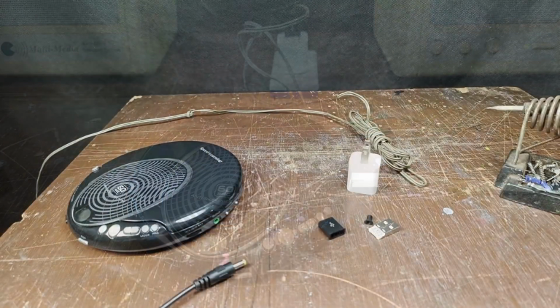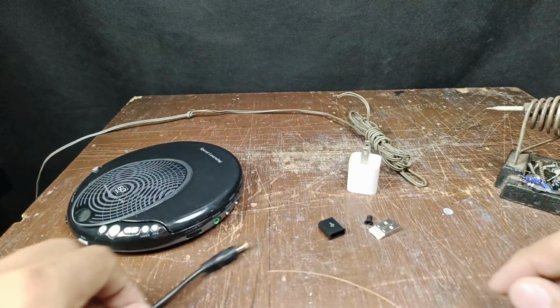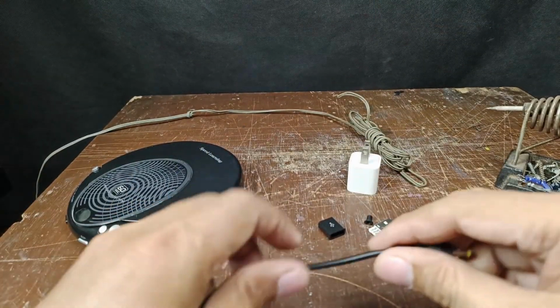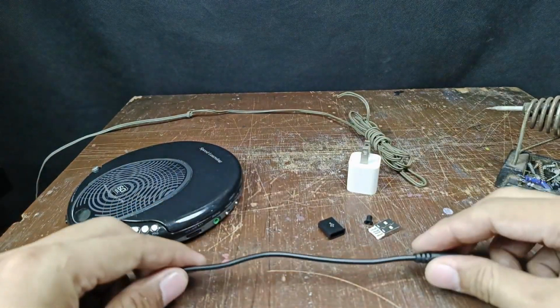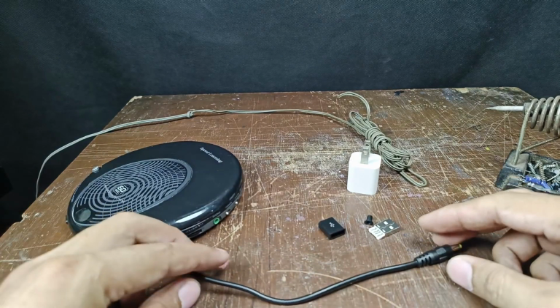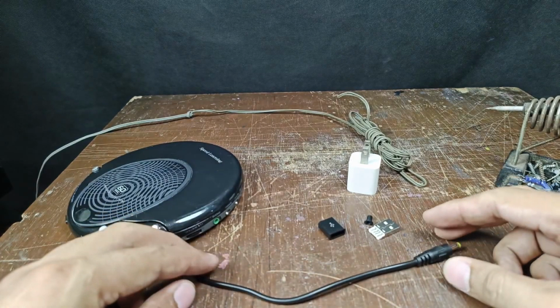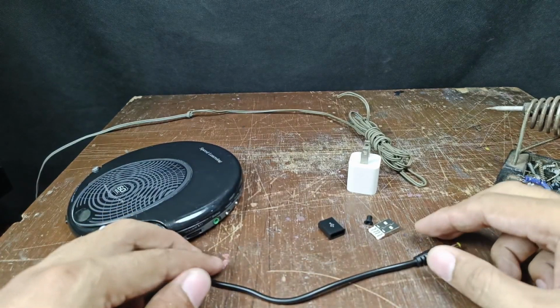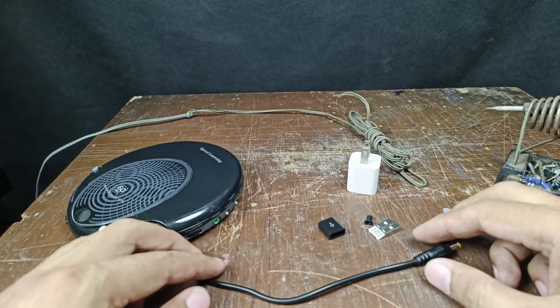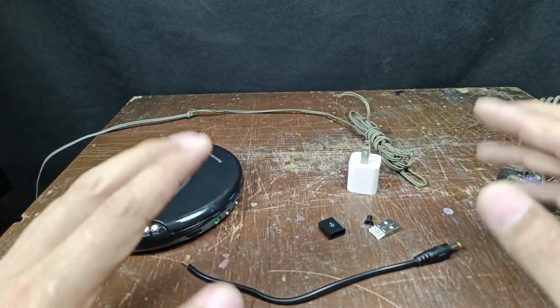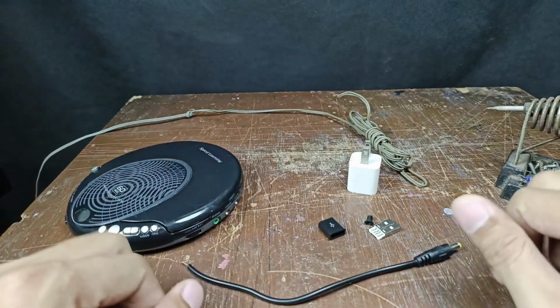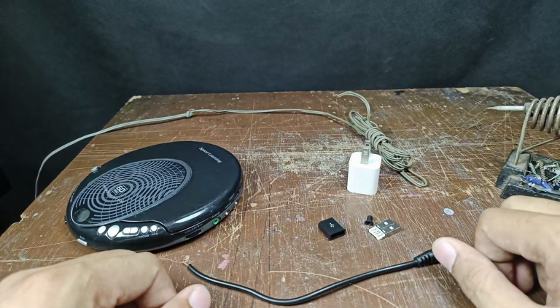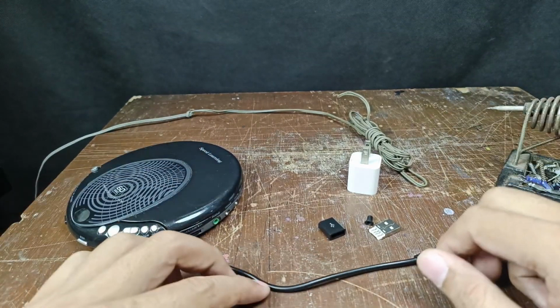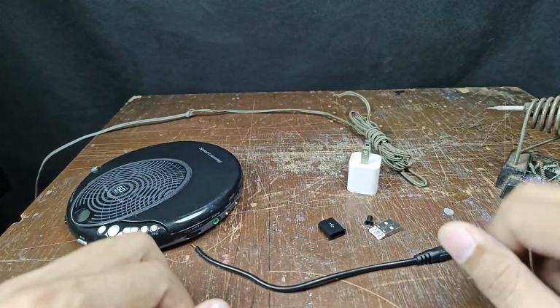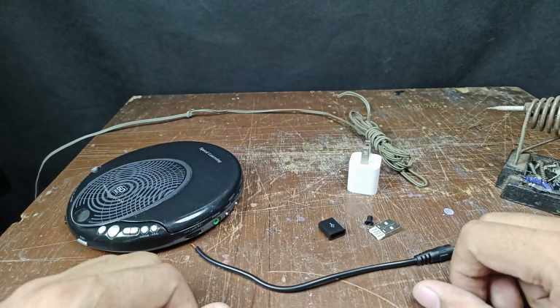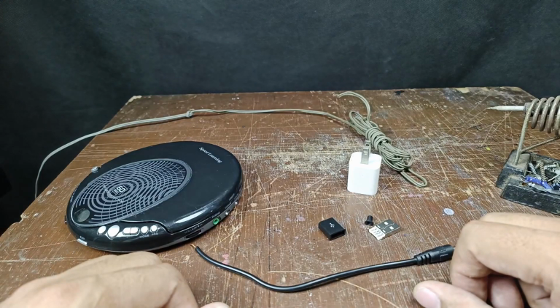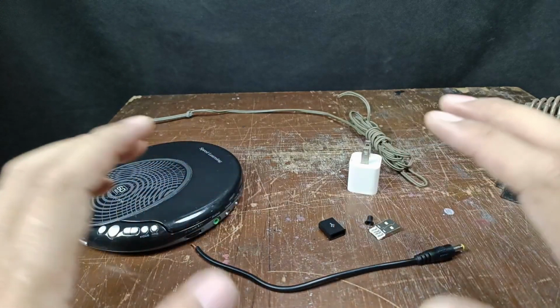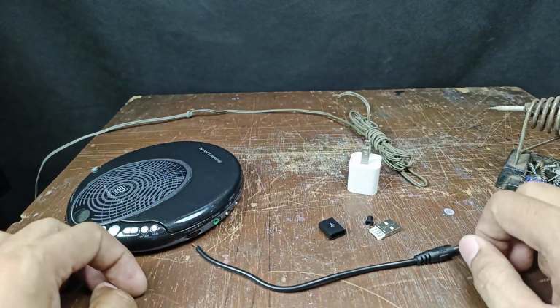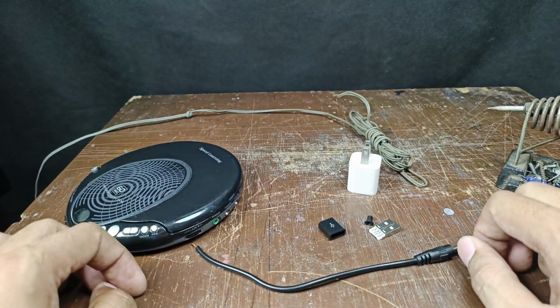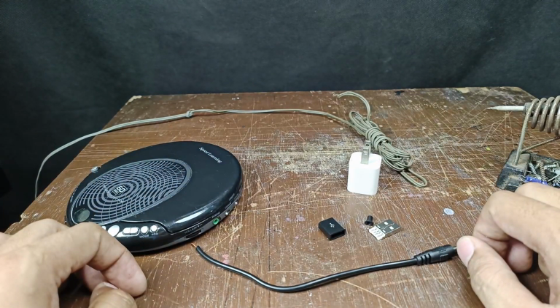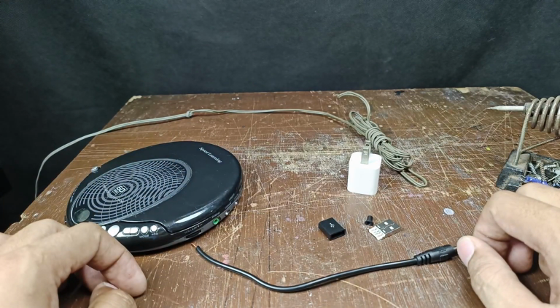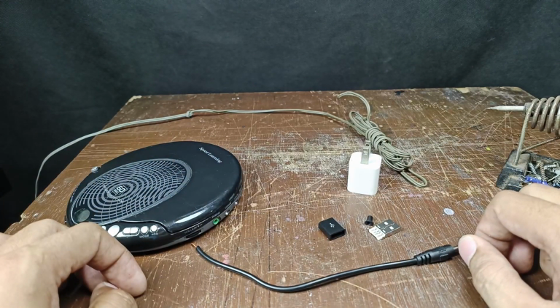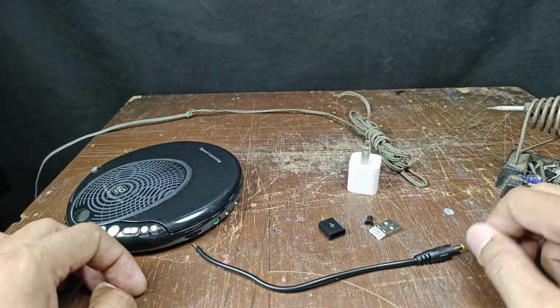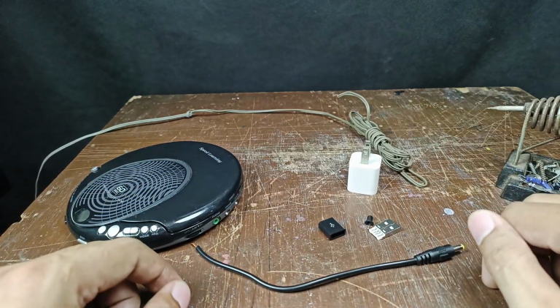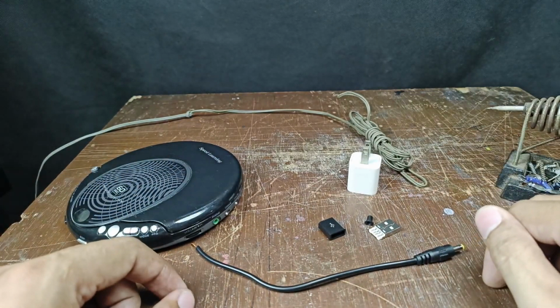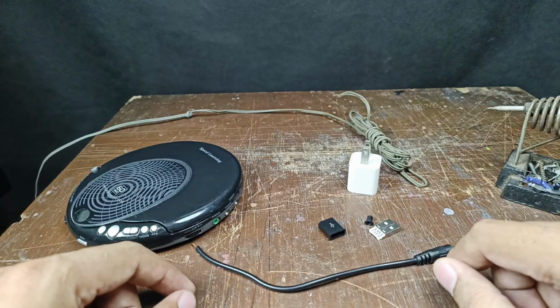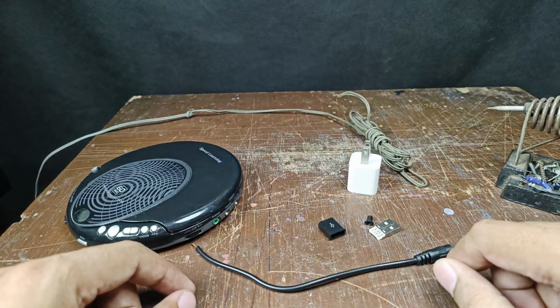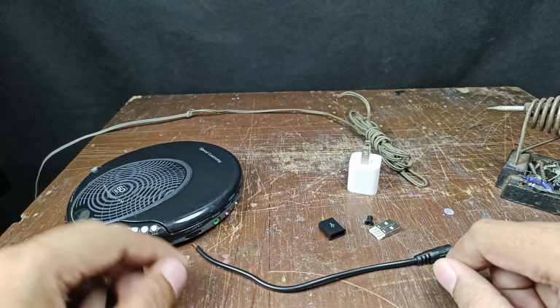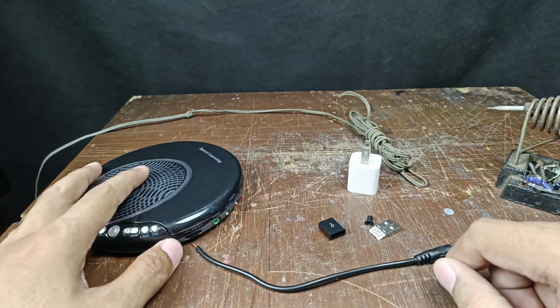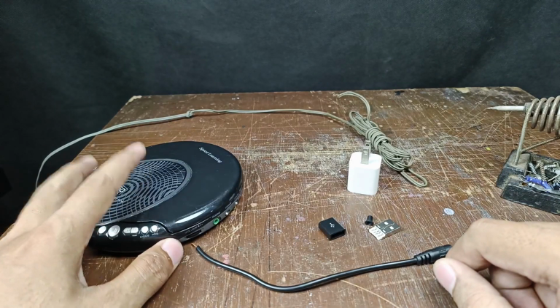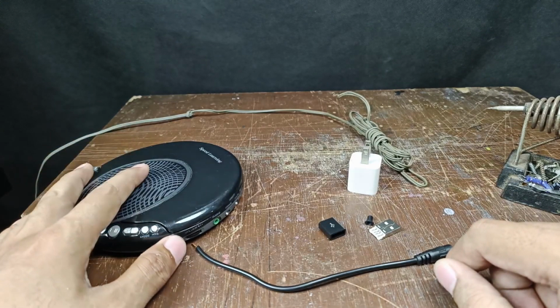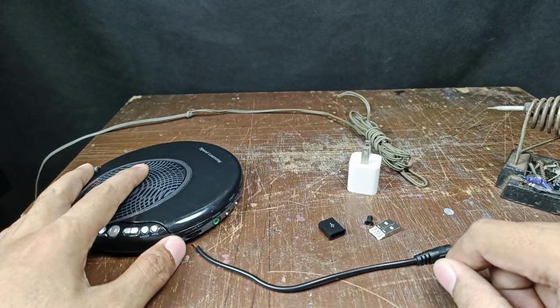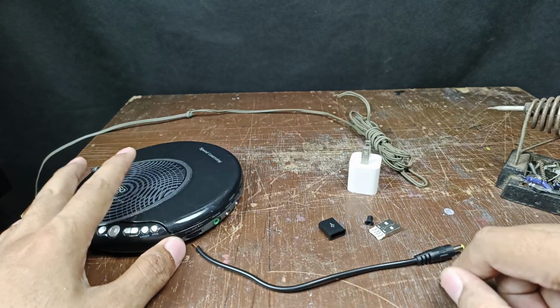Greetings YouTubers! Welcome back again to my YouTube channel, and for those who are new to my channel, please subscribe. In this video, I'm going to share how to make your own USB power cord for your CD player or a portable CD player.